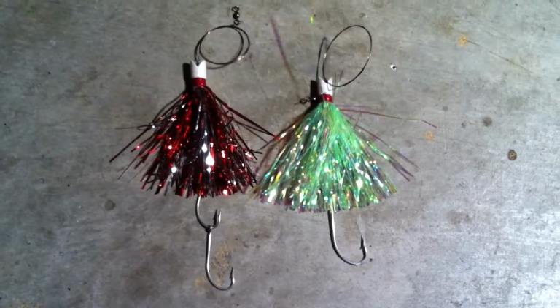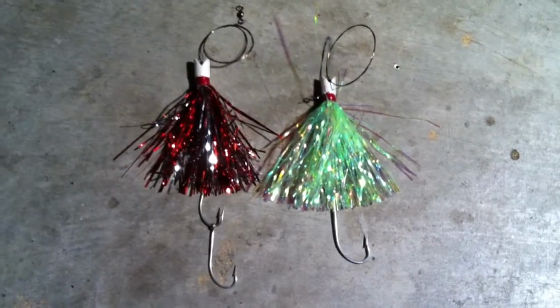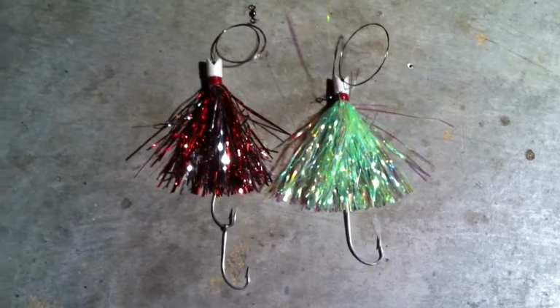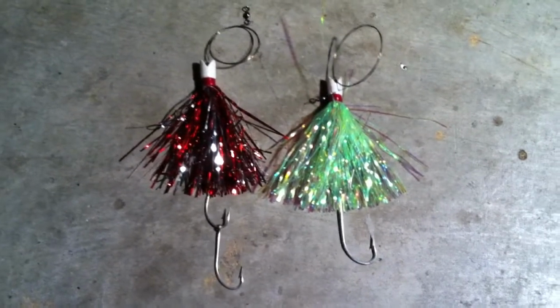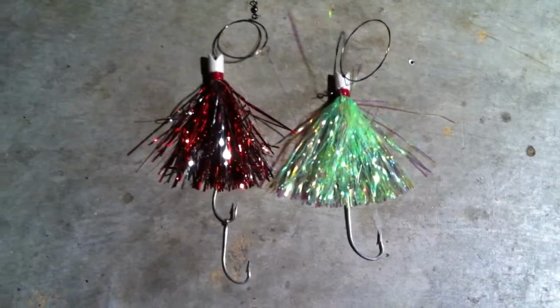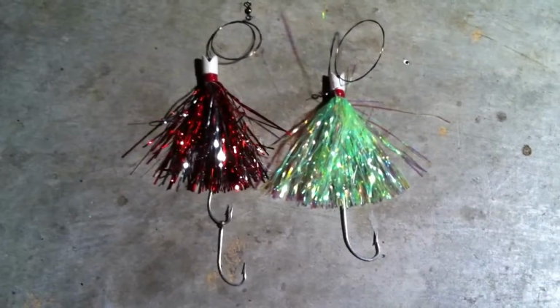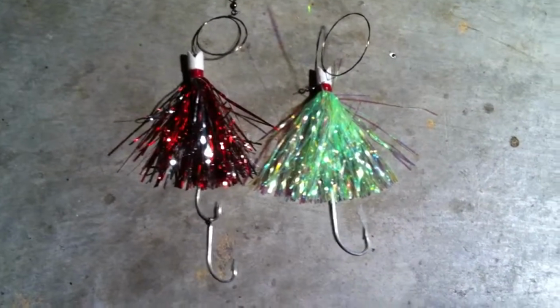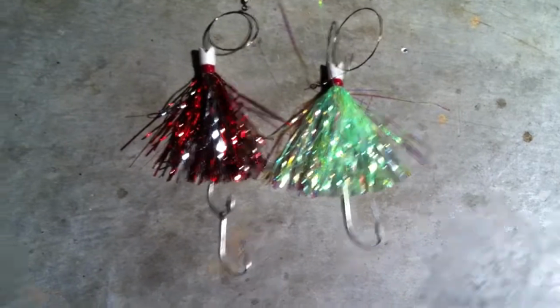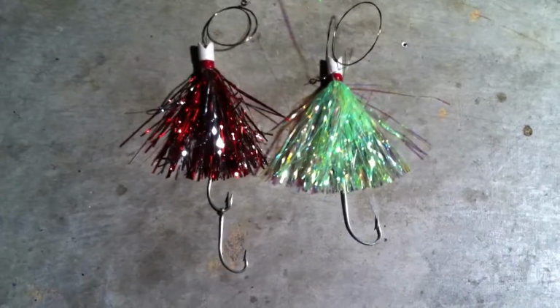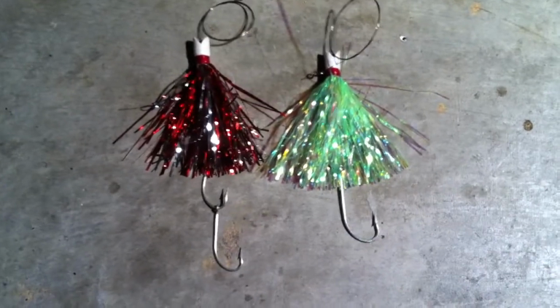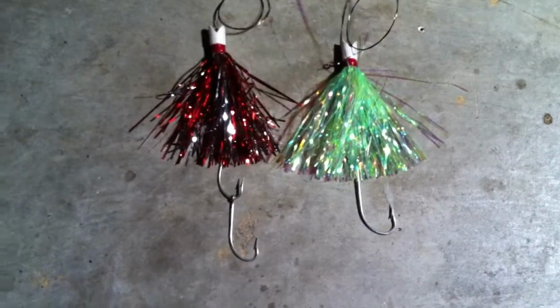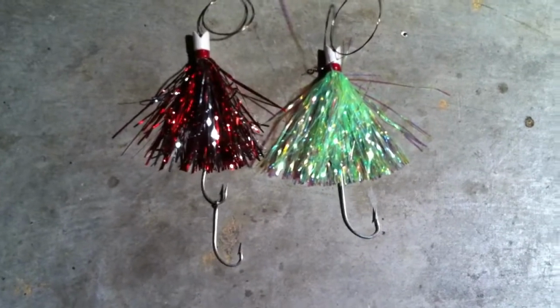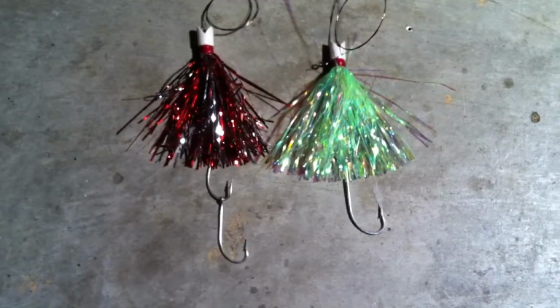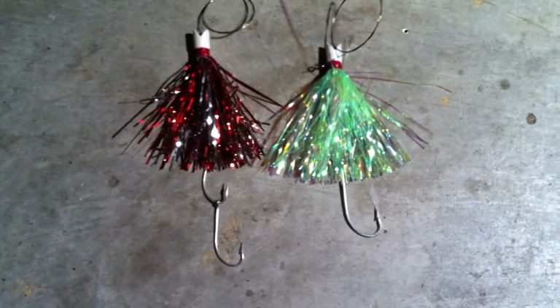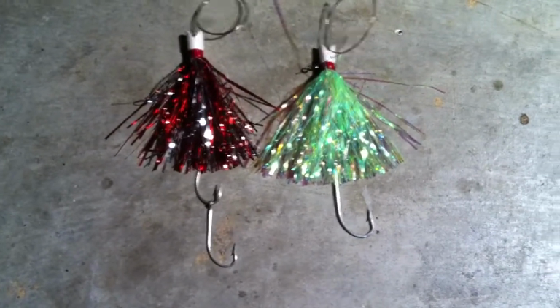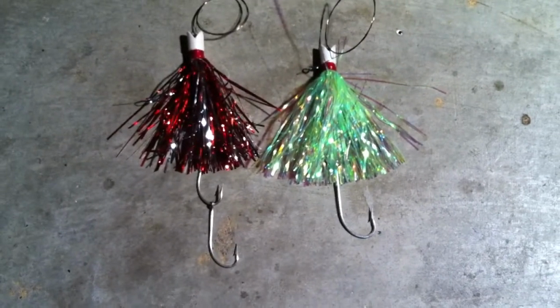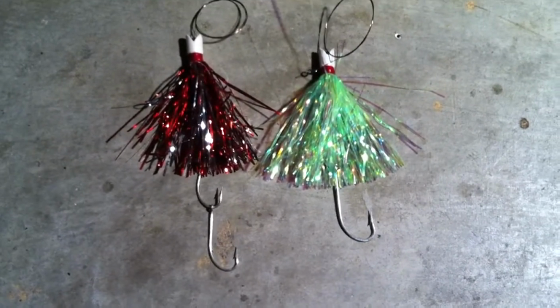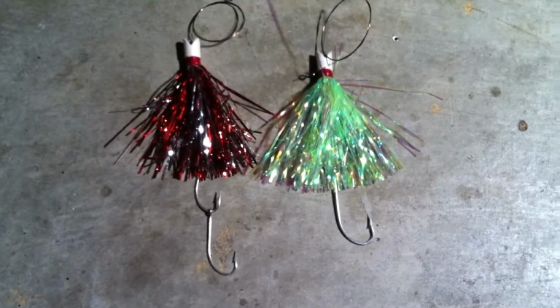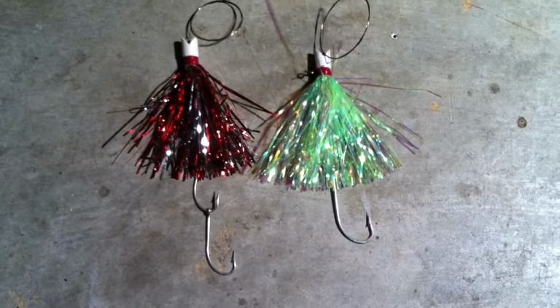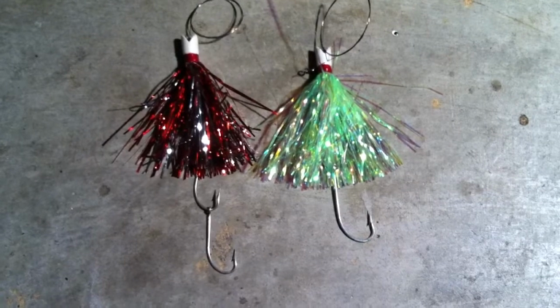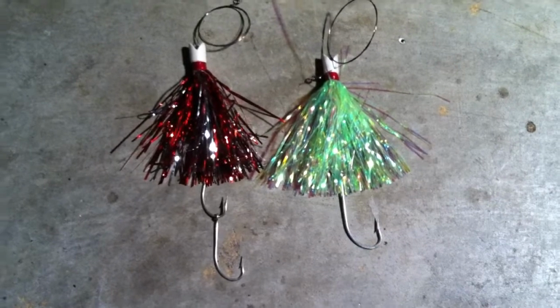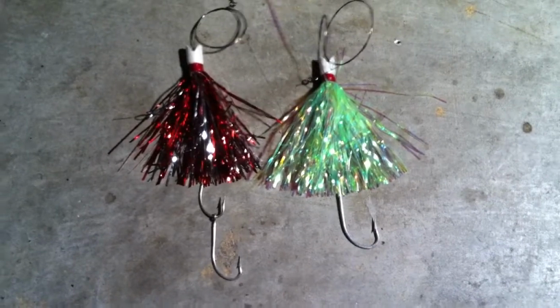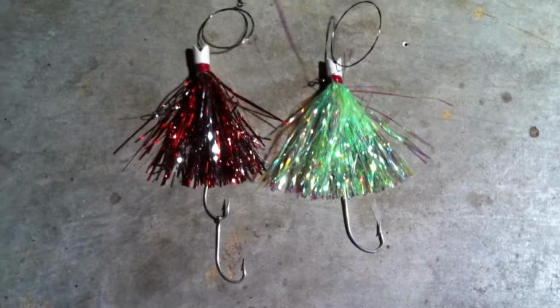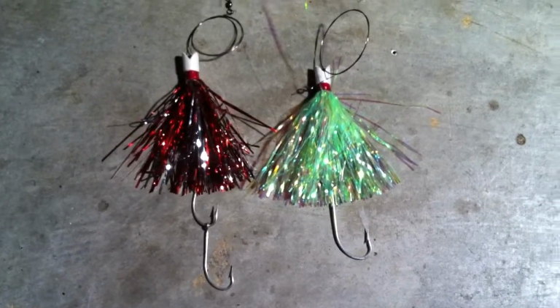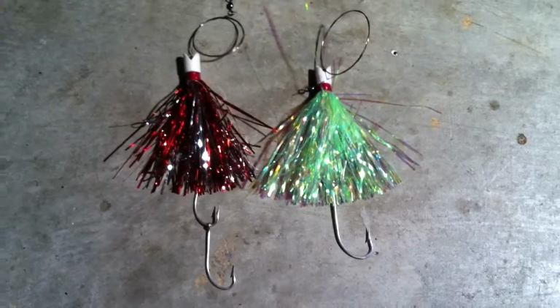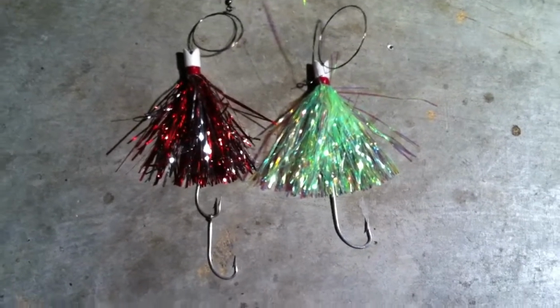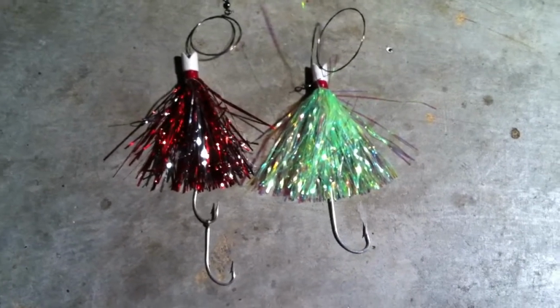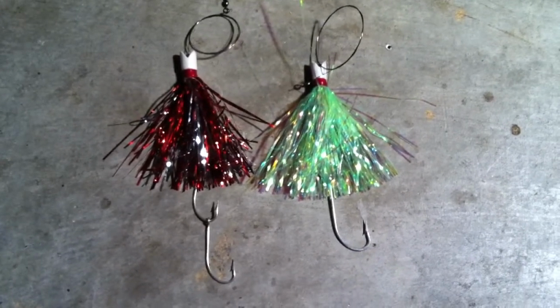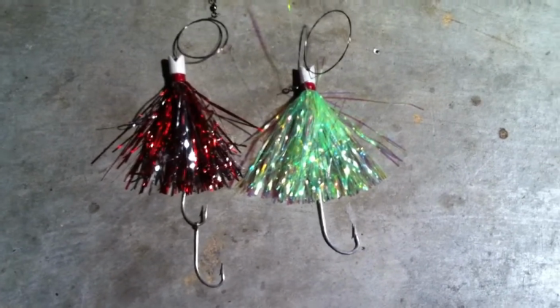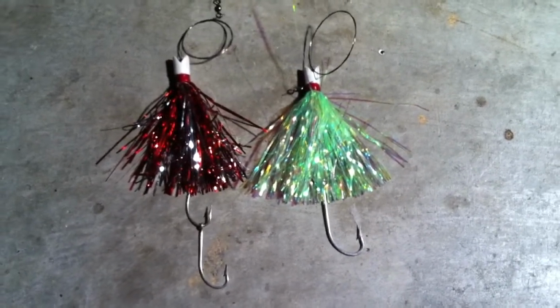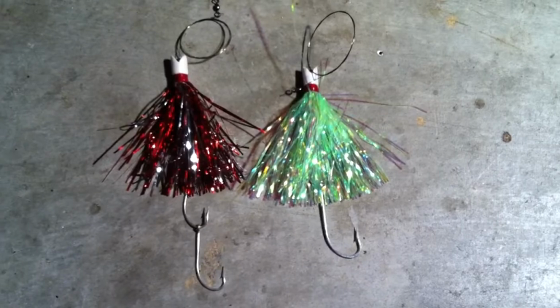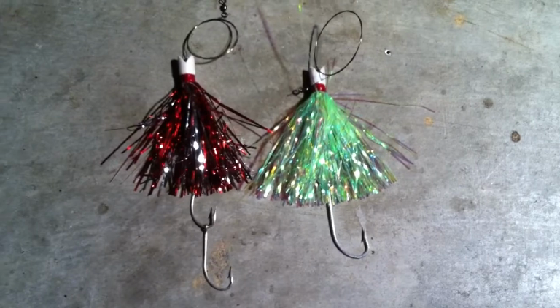So there you have it. It's a phenomenal lure, but just take my recommendation — go ahead and replace the hooks. It's very simple to do, only takes a minute. You can reapply the hooks with a haywire twist and the lure still performs great. That's it, the Bomber King Duster. Thanks for watching.